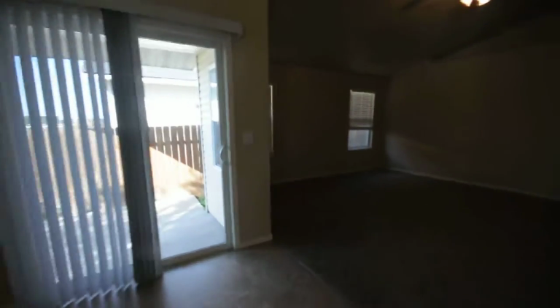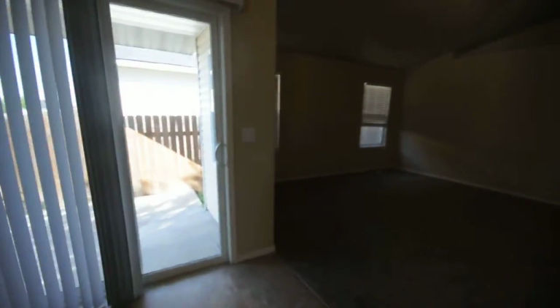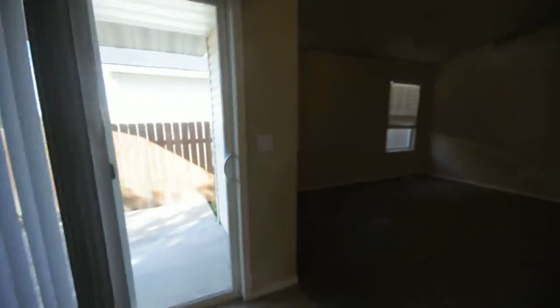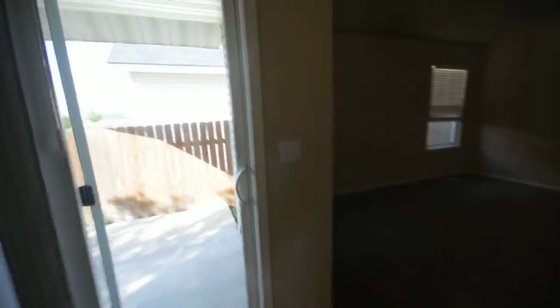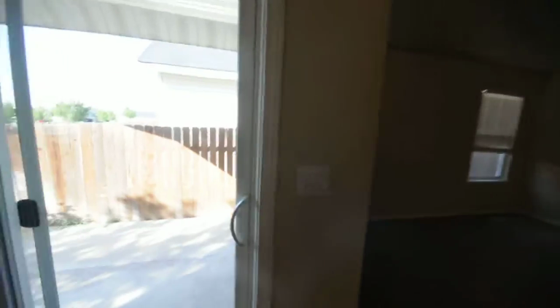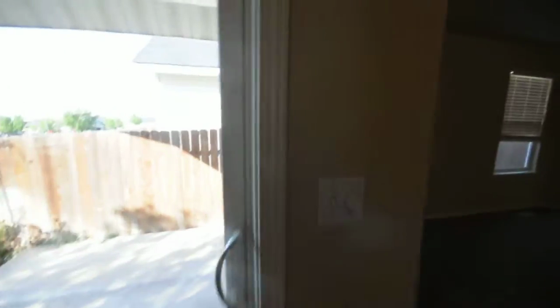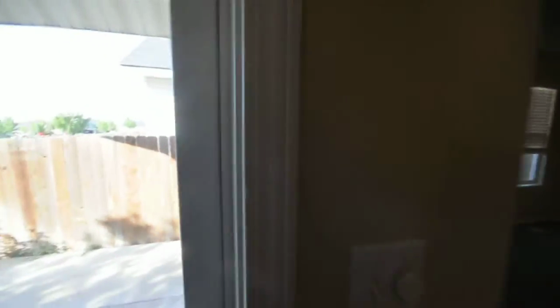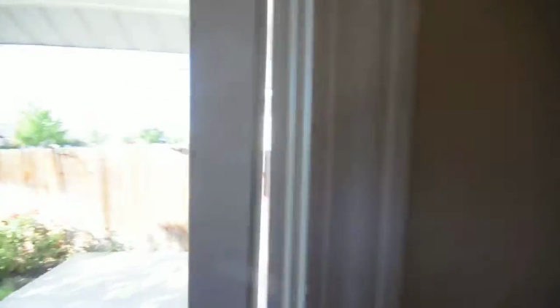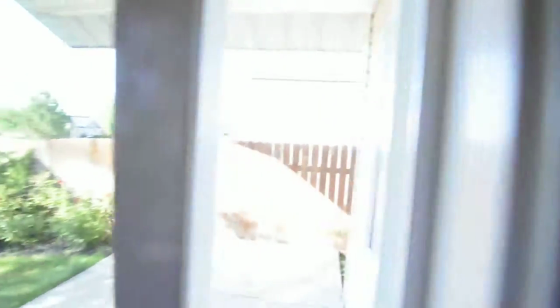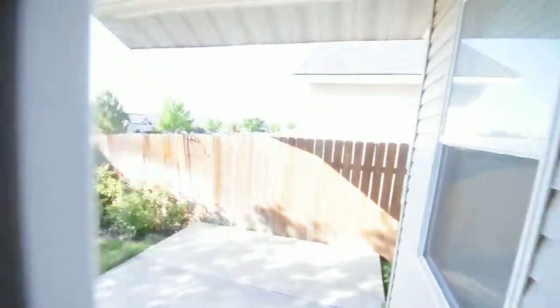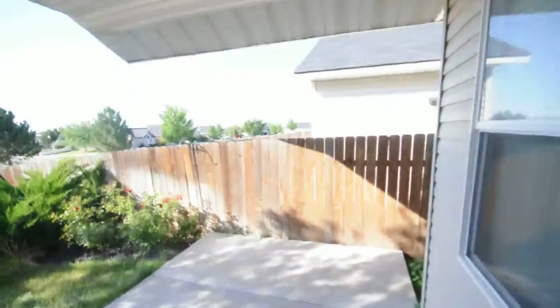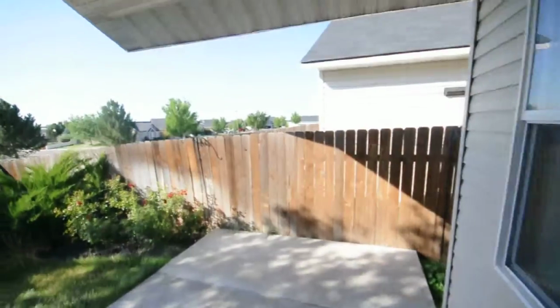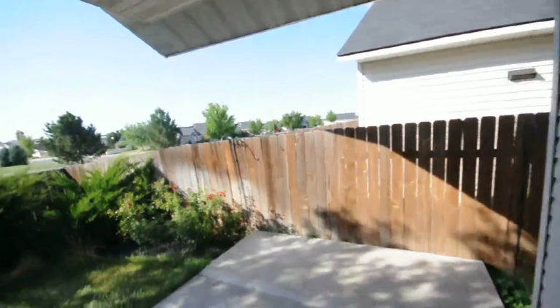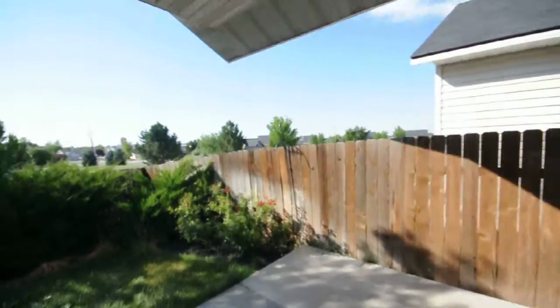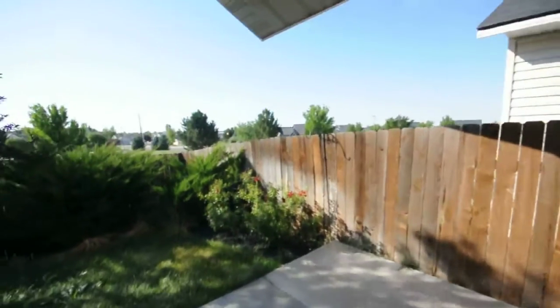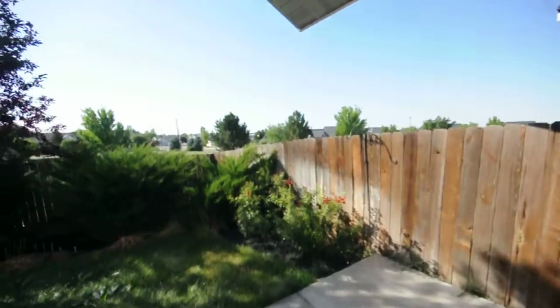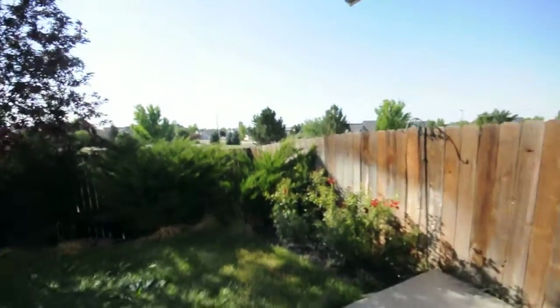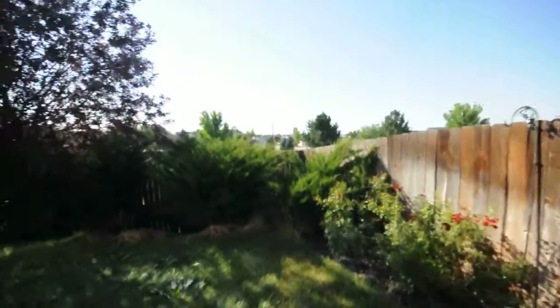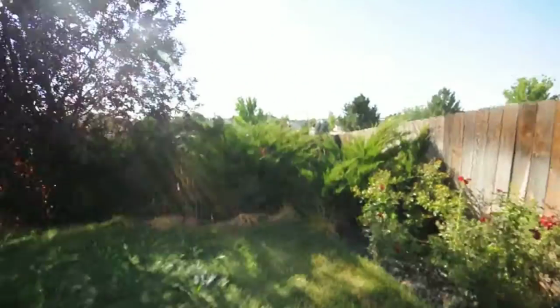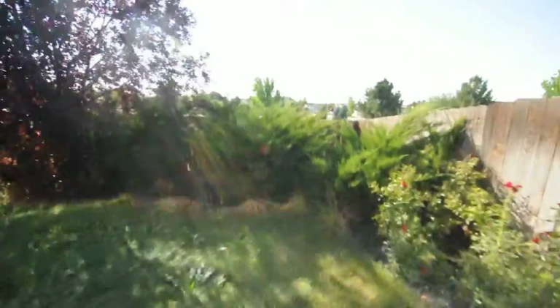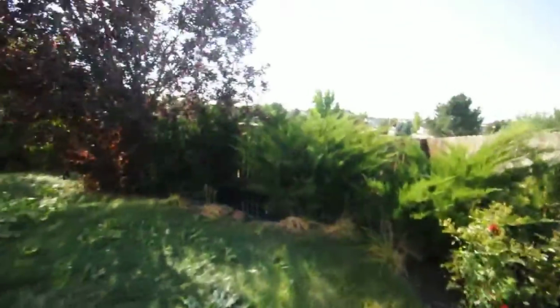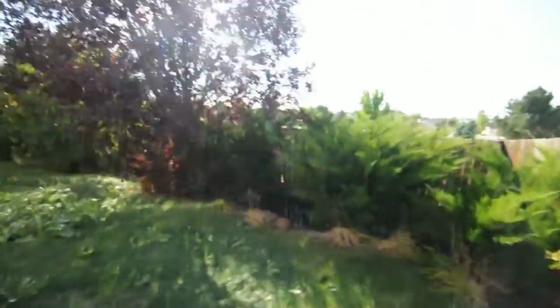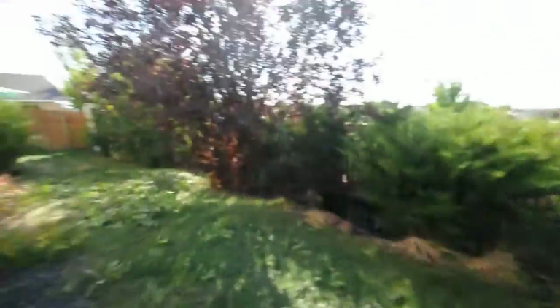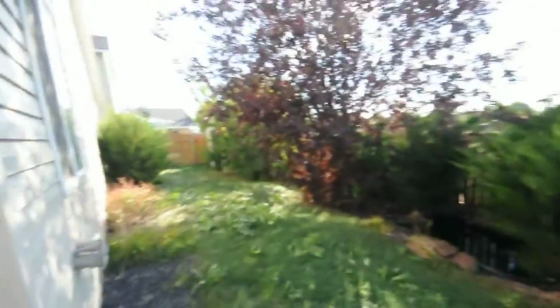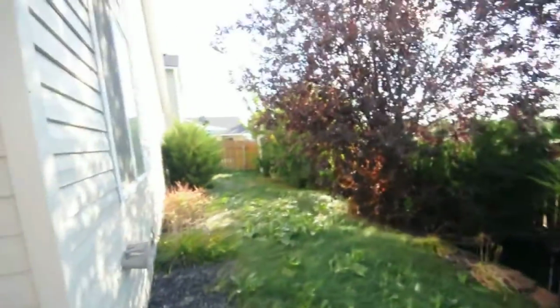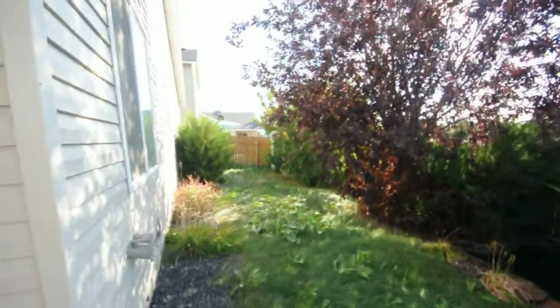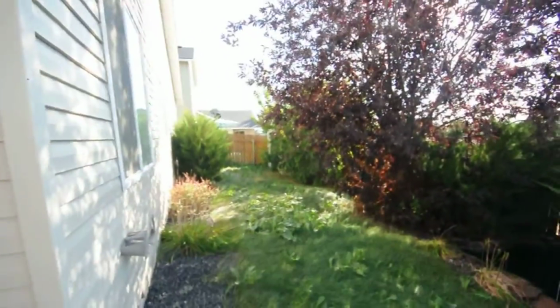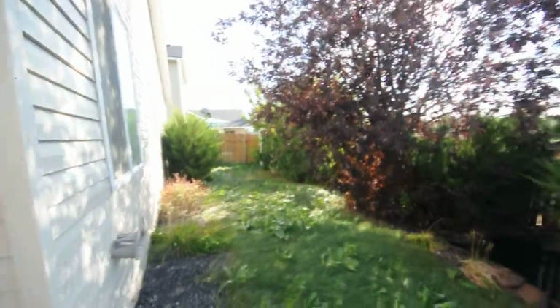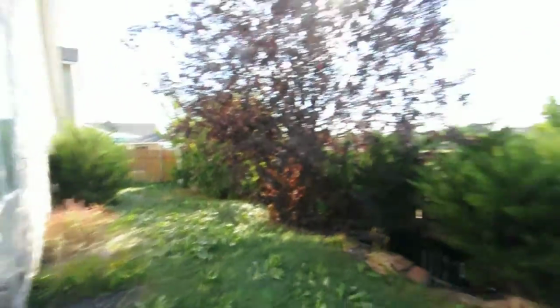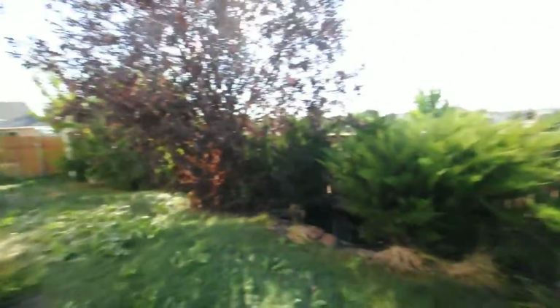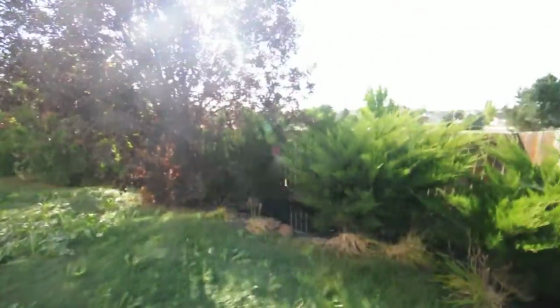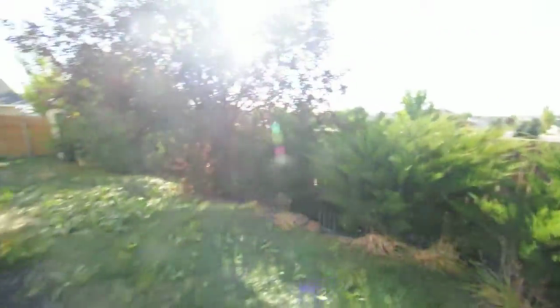Head out here to the backyard. Nice covered patio, fully fenced. Nice storage shed back there. Nice little pond.